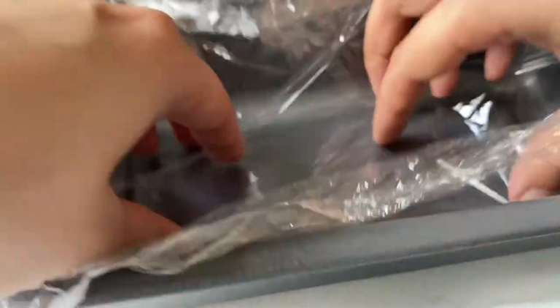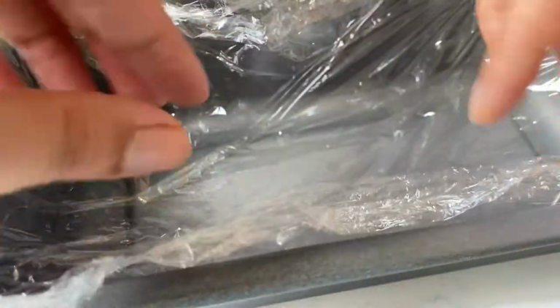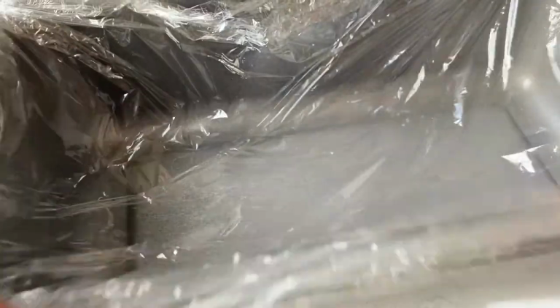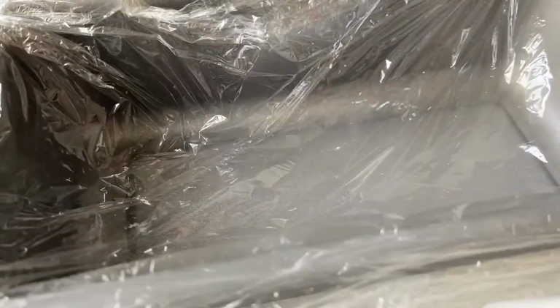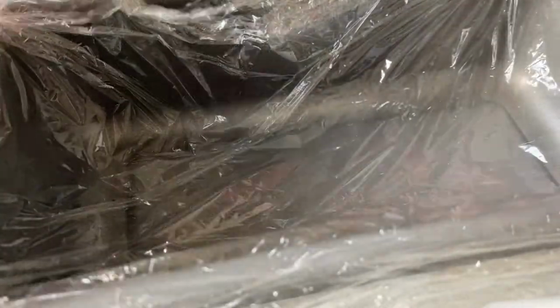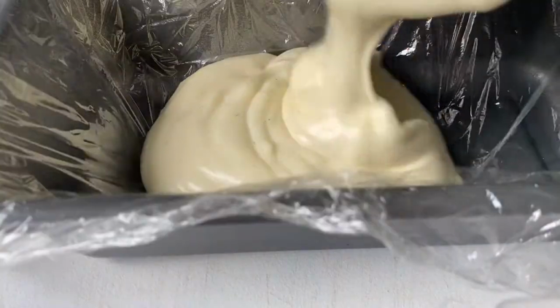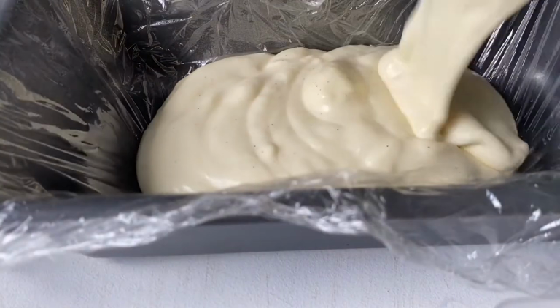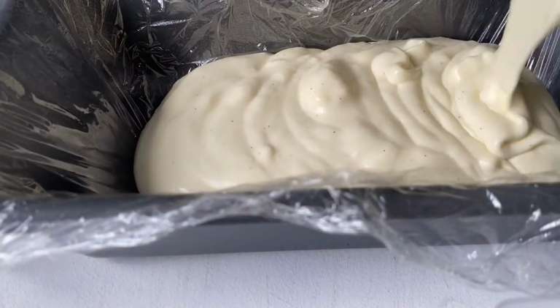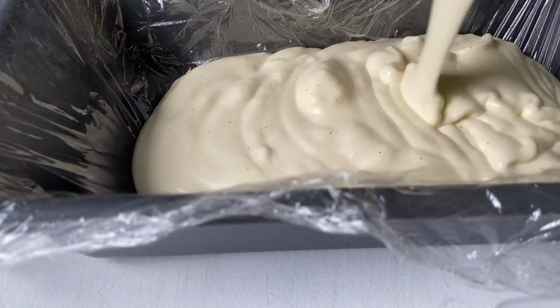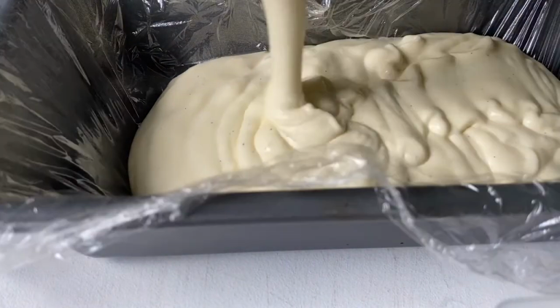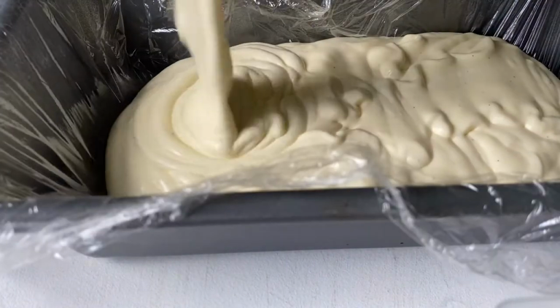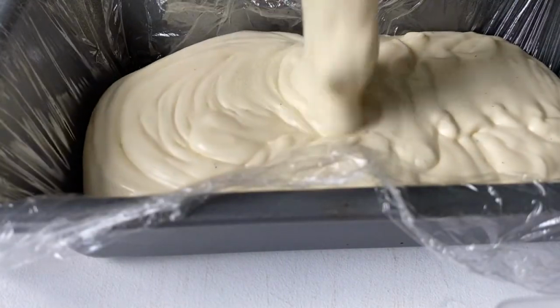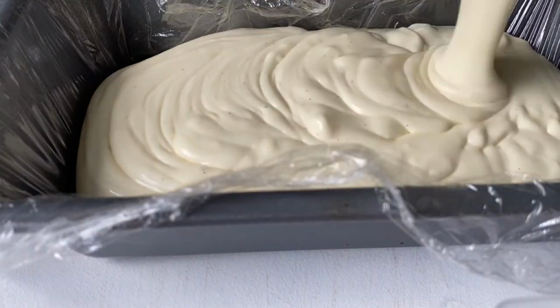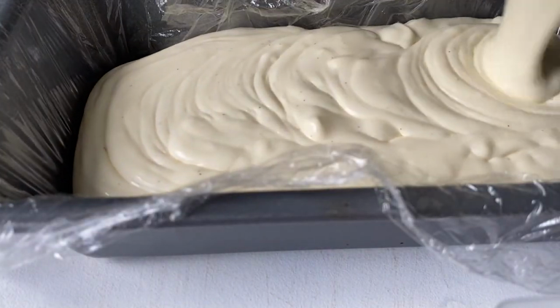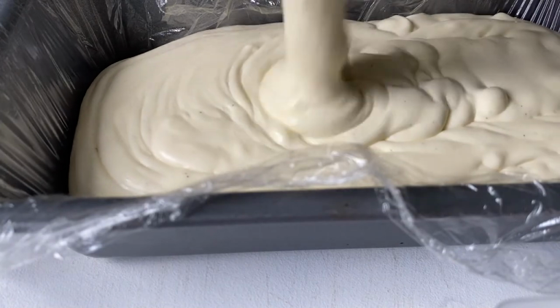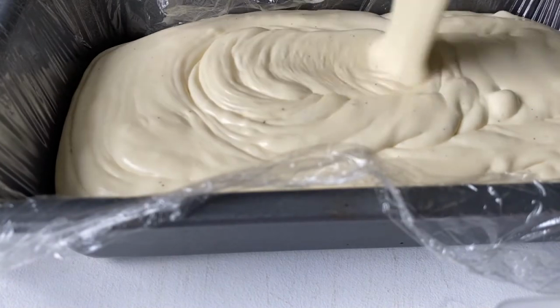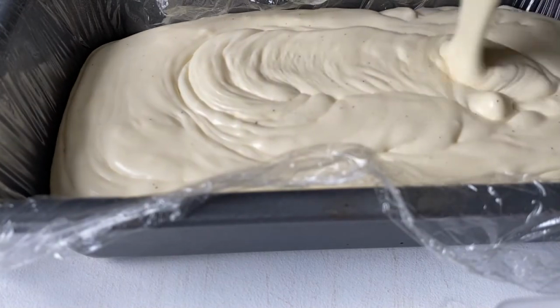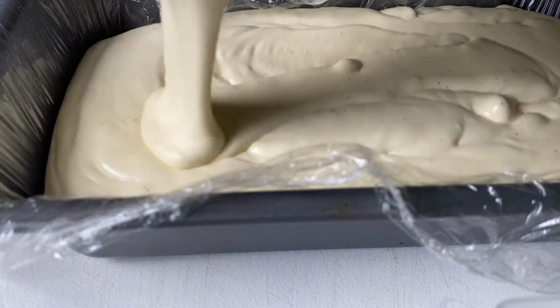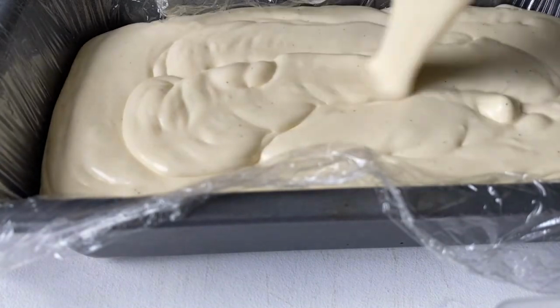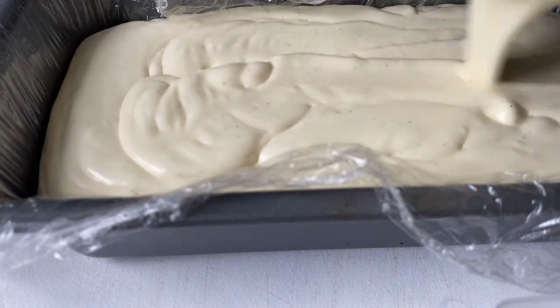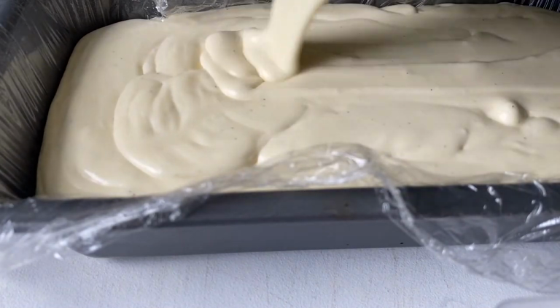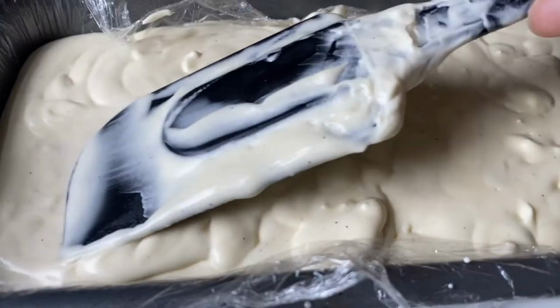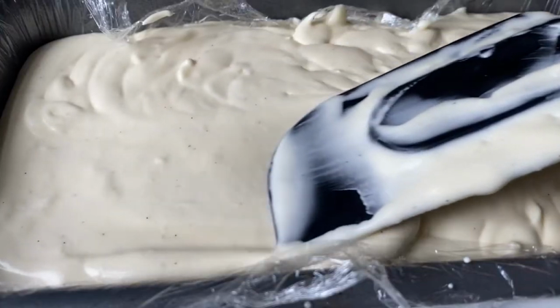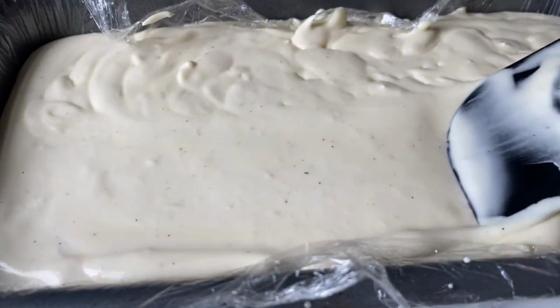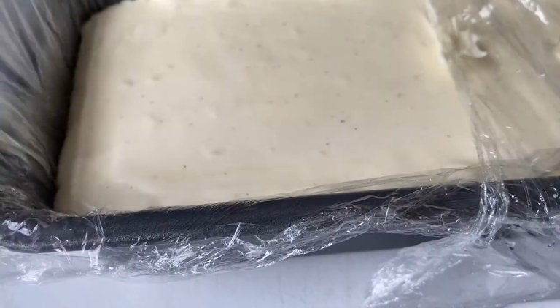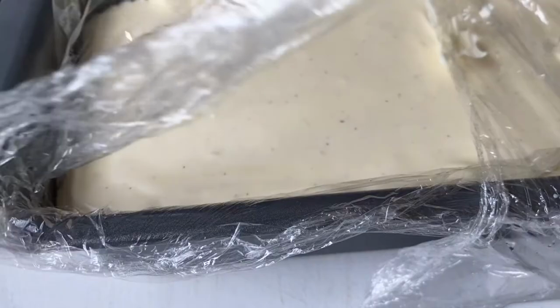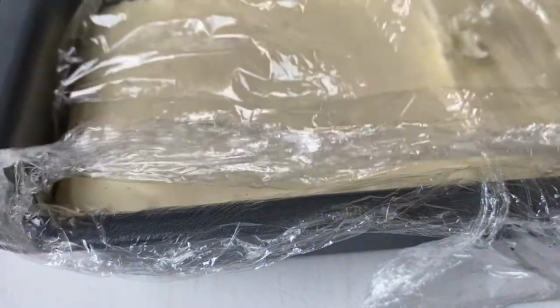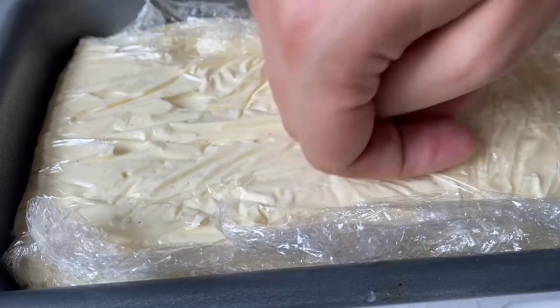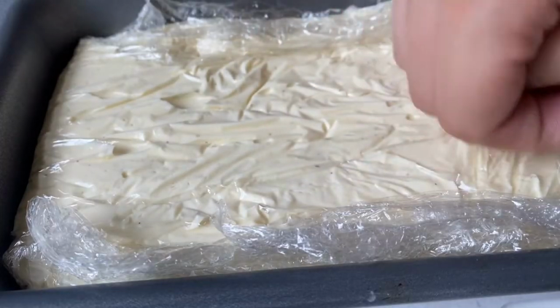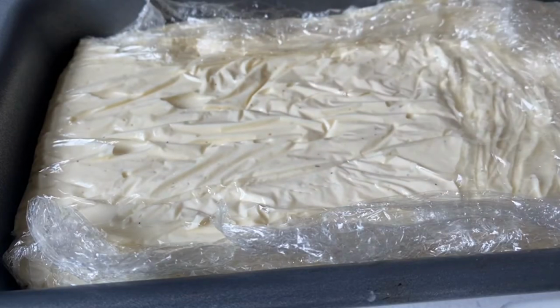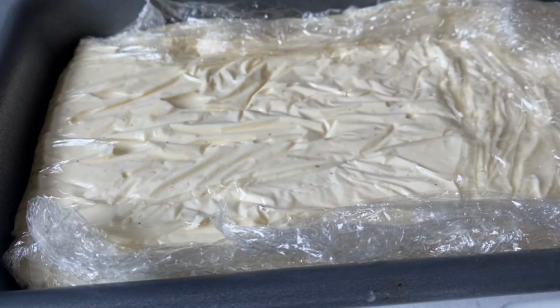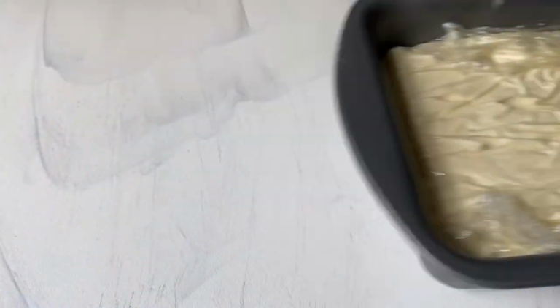Pop that into a loaf tin lined with cling film. Make sure you have lots of overhang with the cling film because you're going to need to cover the entire semifreddo. Smooth it out, cover with cling film, and pop it into the freezer overnight.